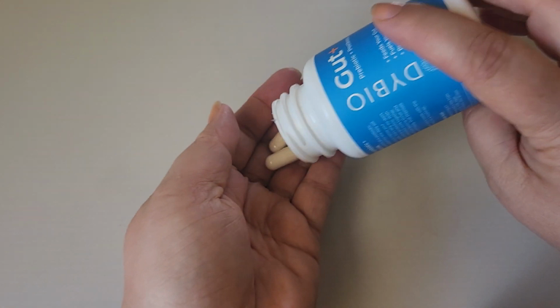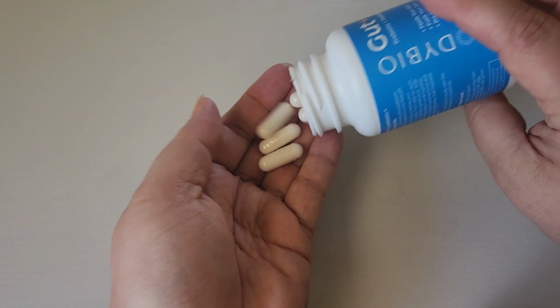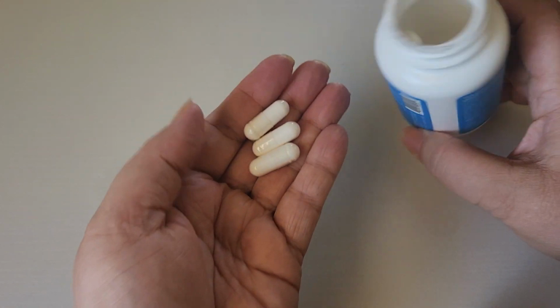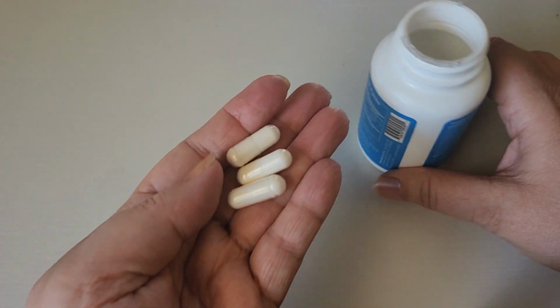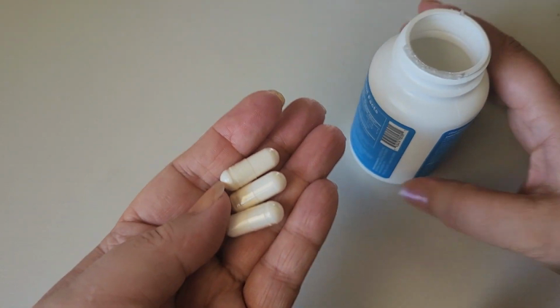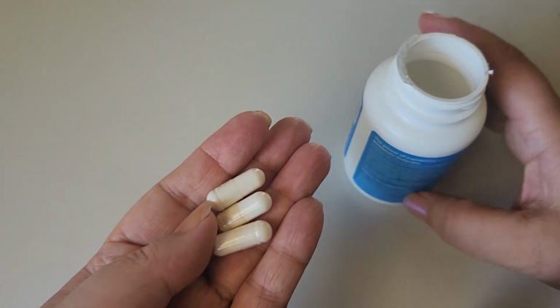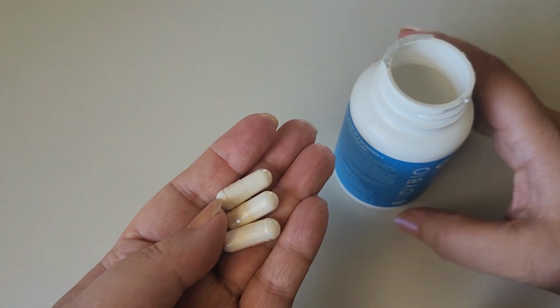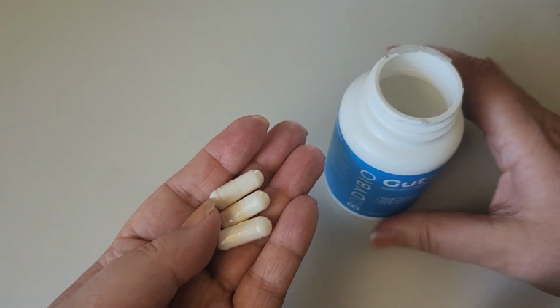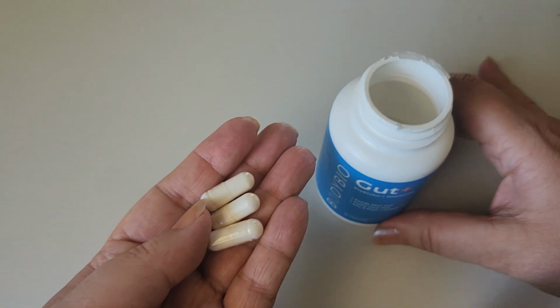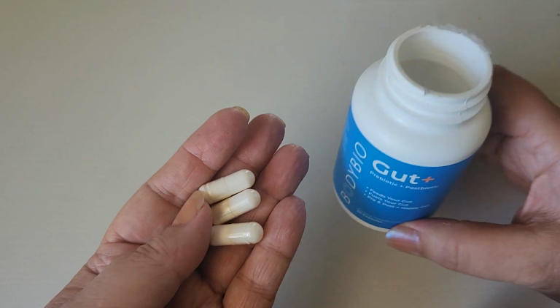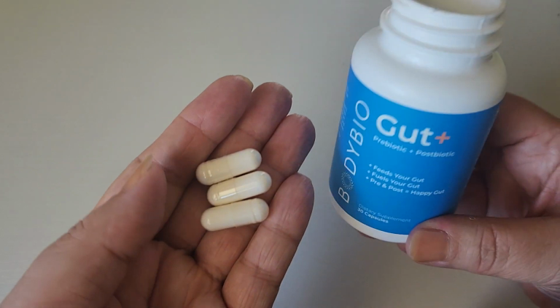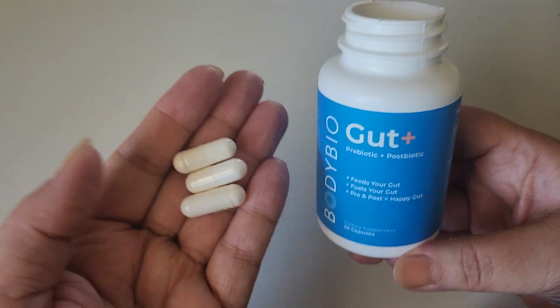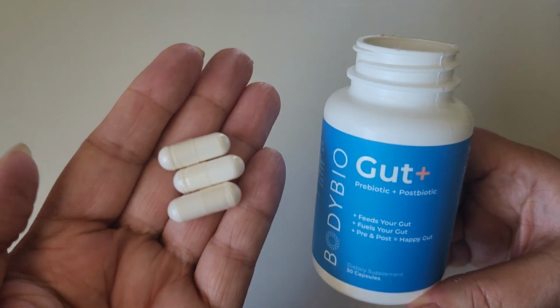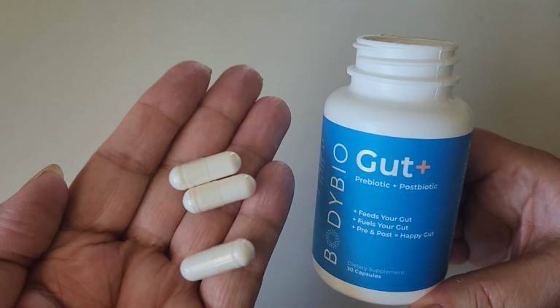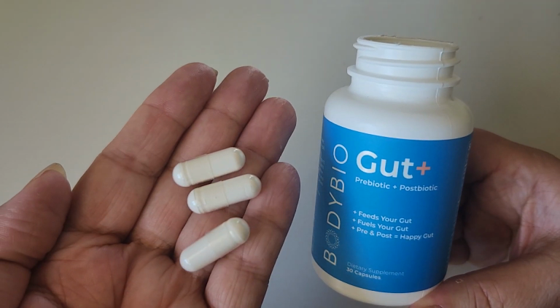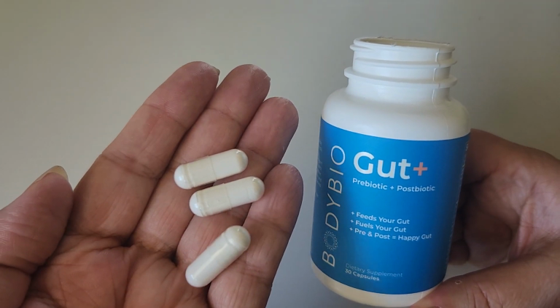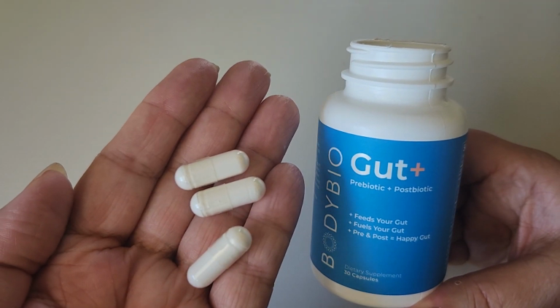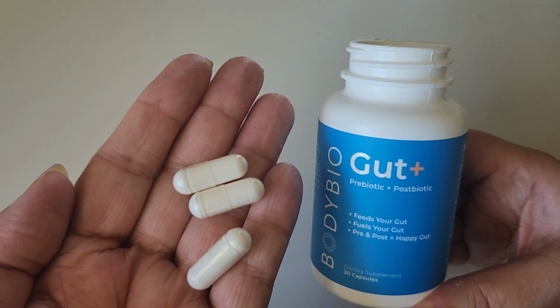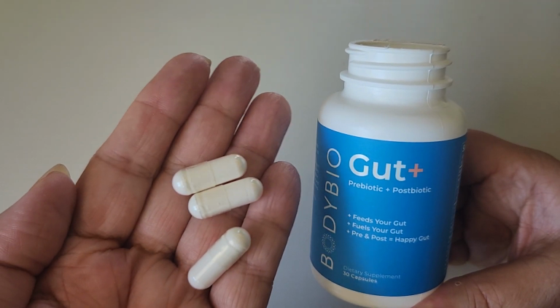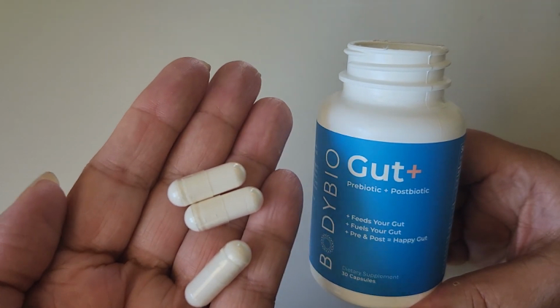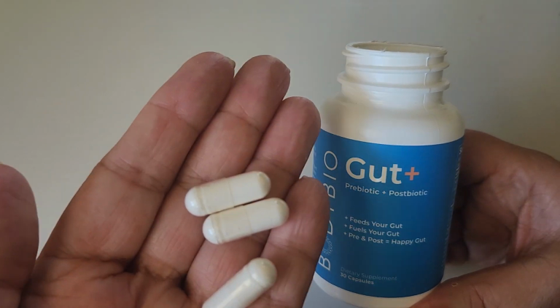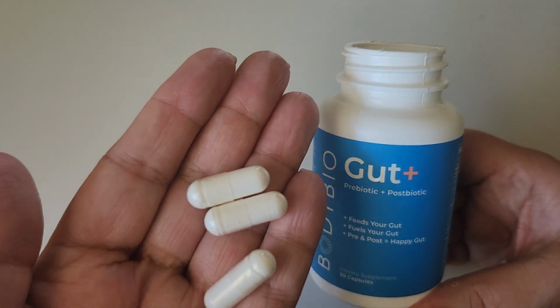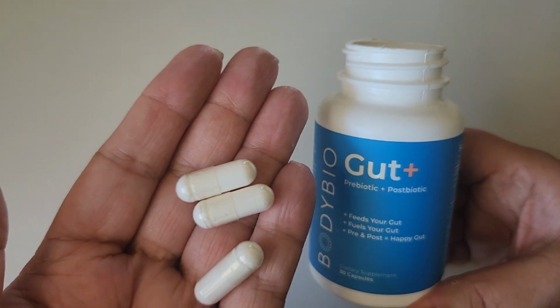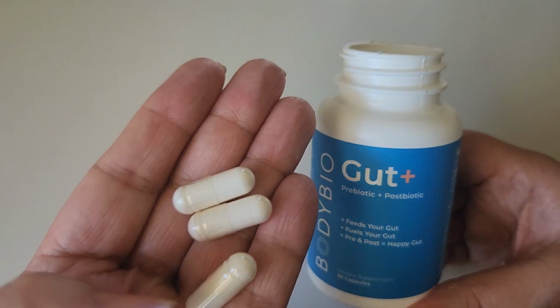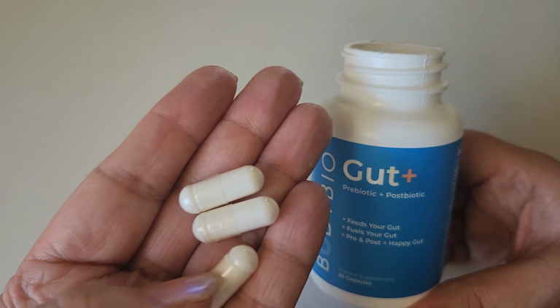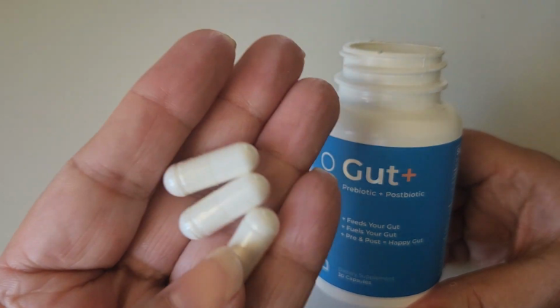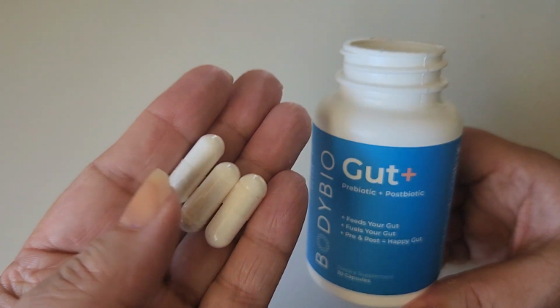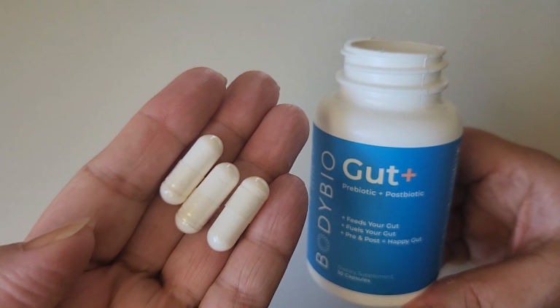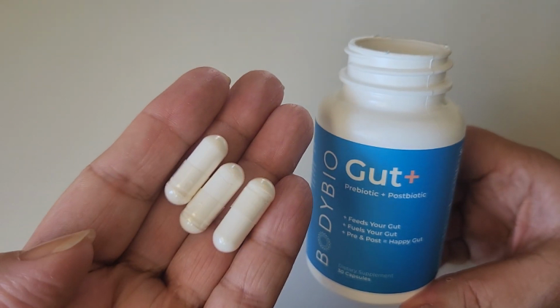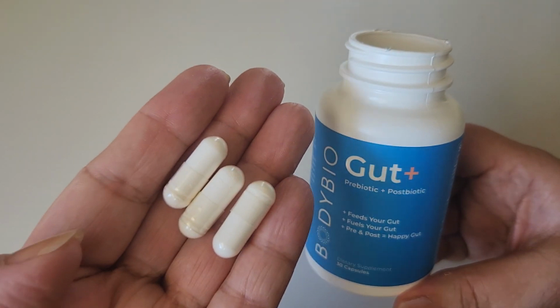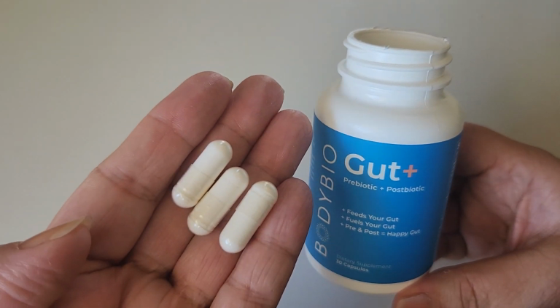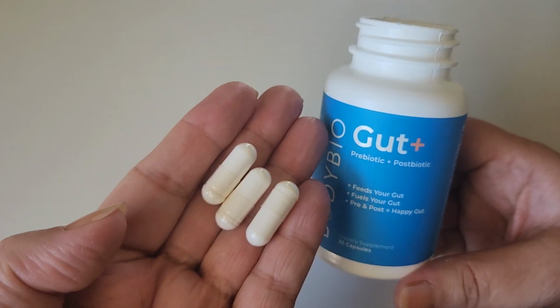Let's go ahead and take out the capsule so you can see what they look like. These are just regular size capsules — they don't have a taste or anything like that, and they're super easy to take just with water.